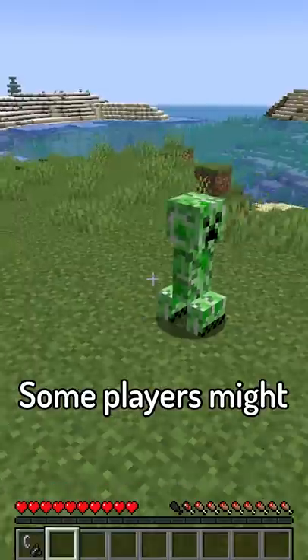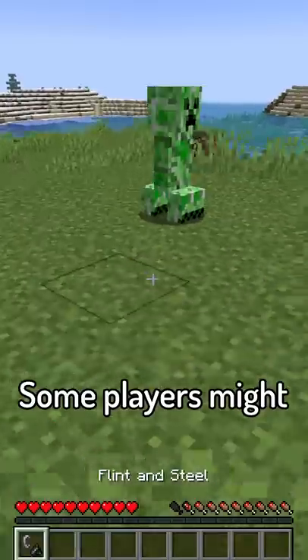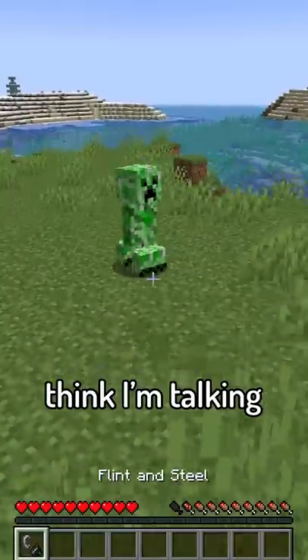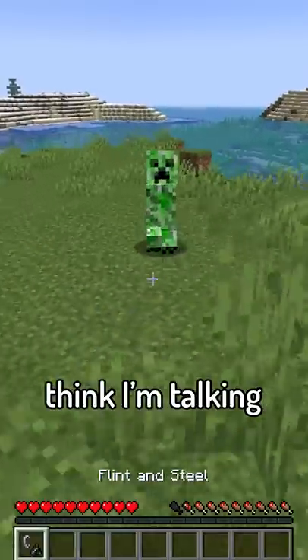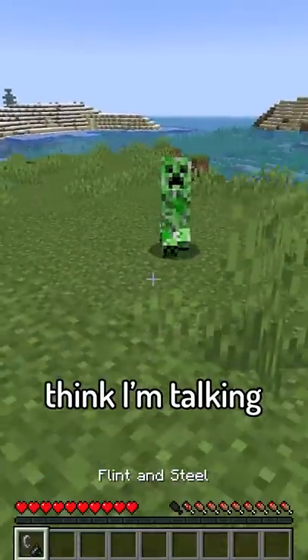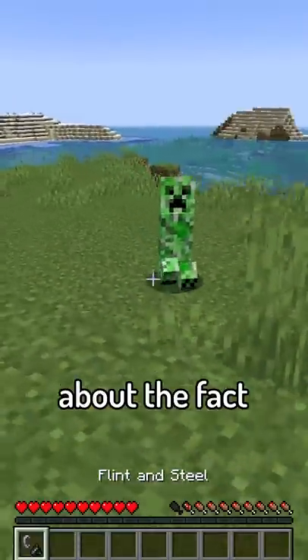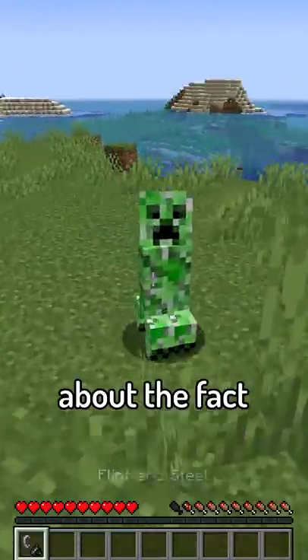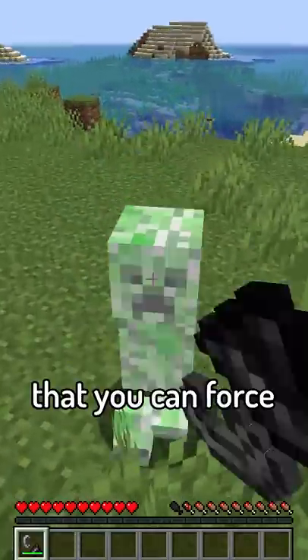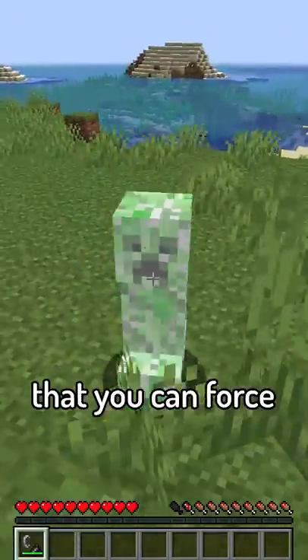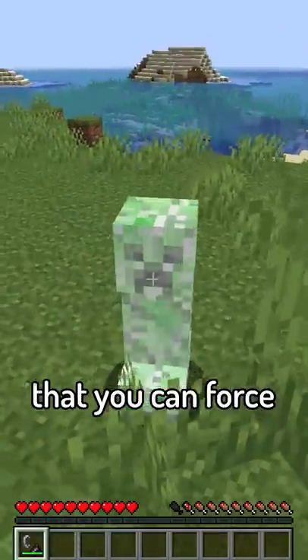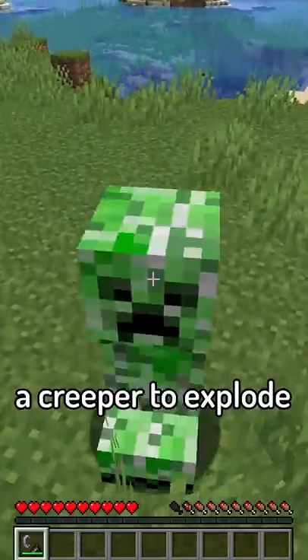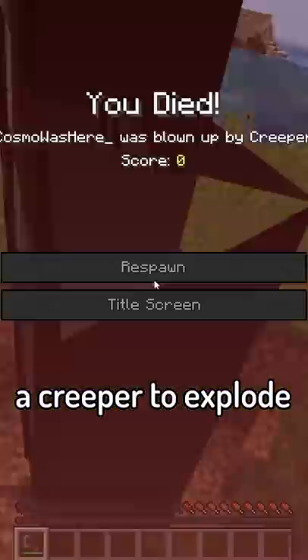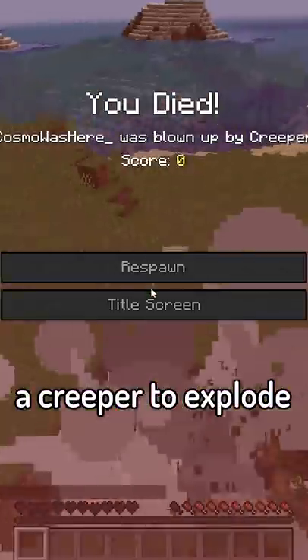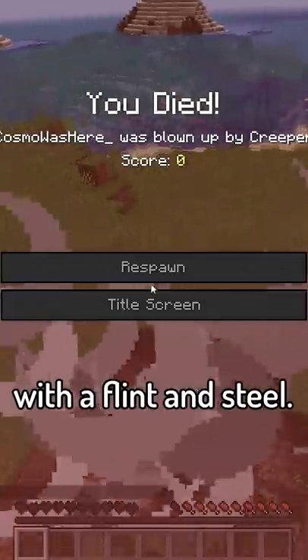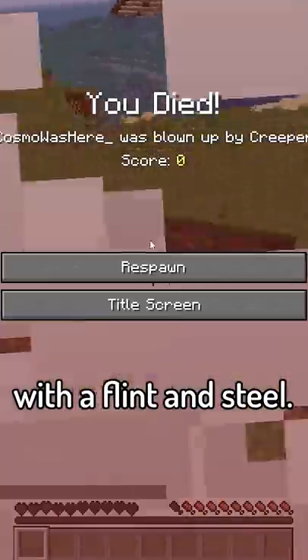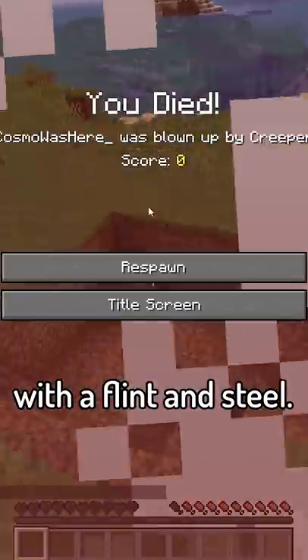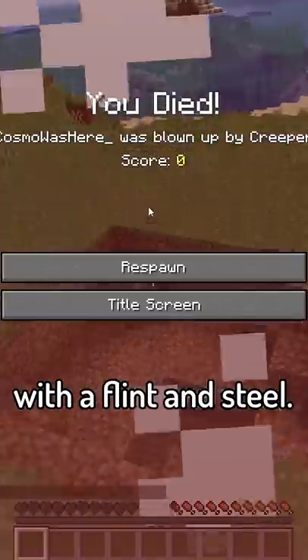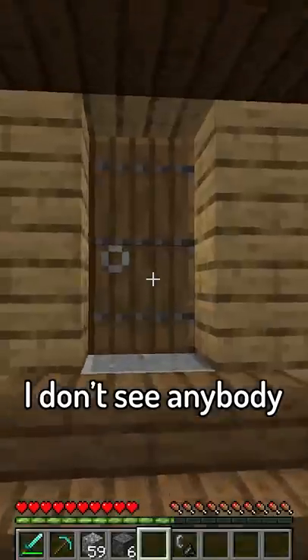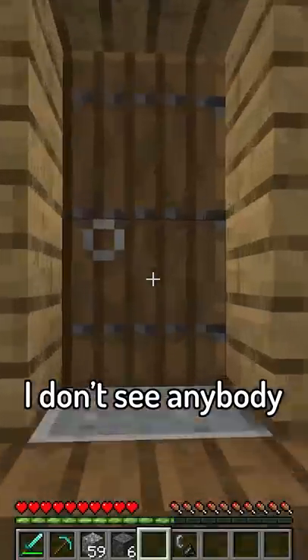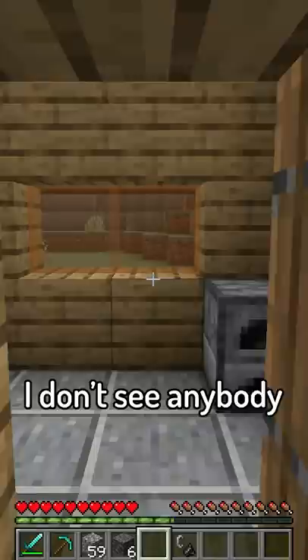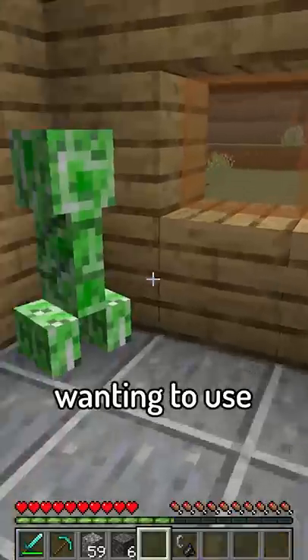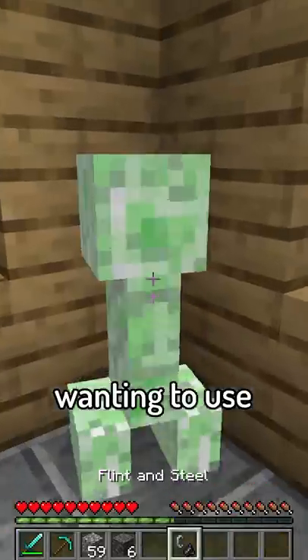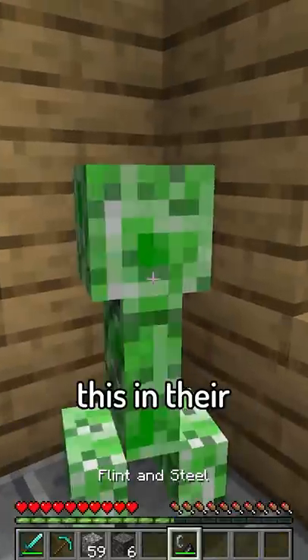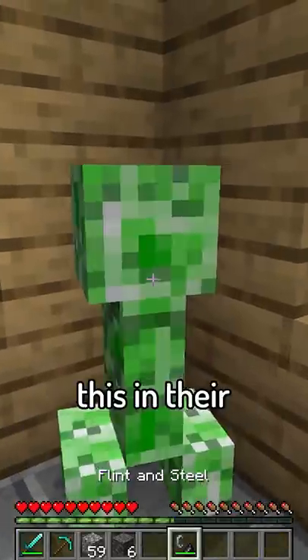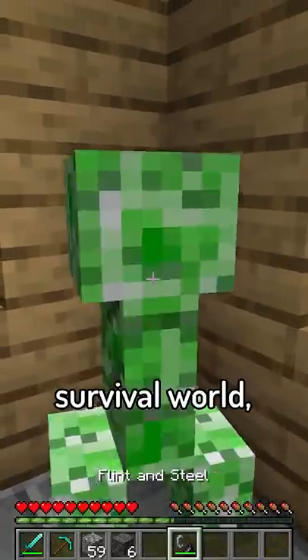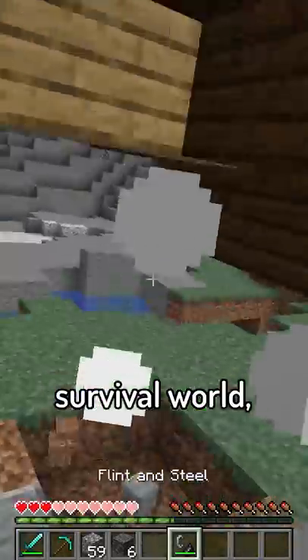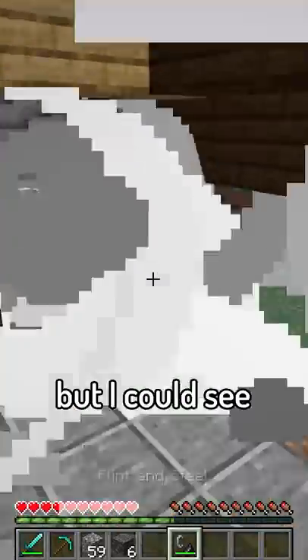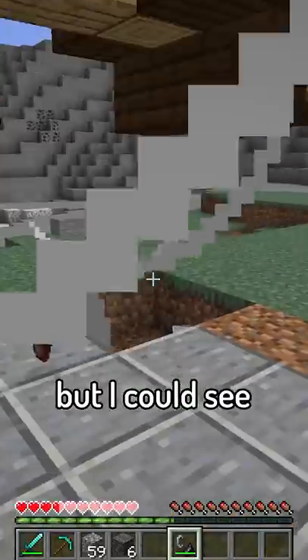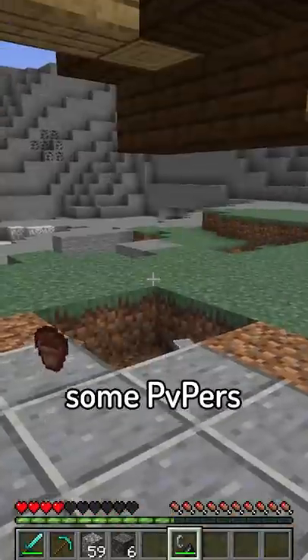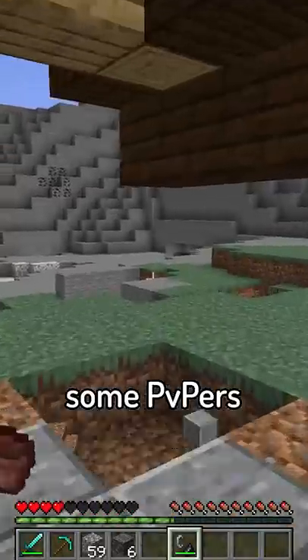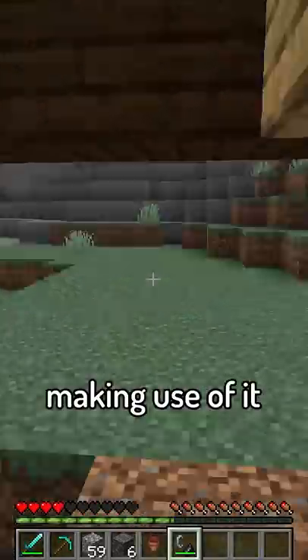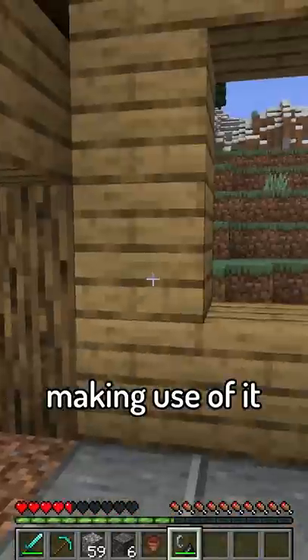Some players might think I'm talking about the fact that you can force a creeper to explode with a flint and steel. I don't see anybody wanting to use this in their survival world, but I could see some PvPers making use of it.